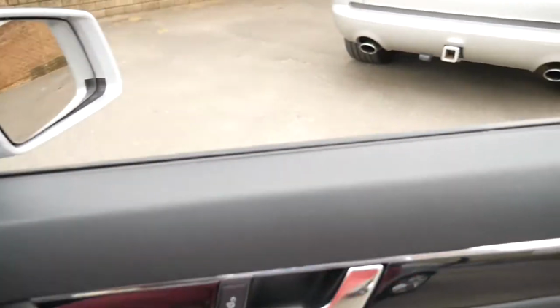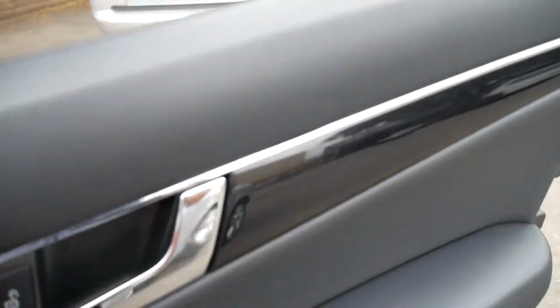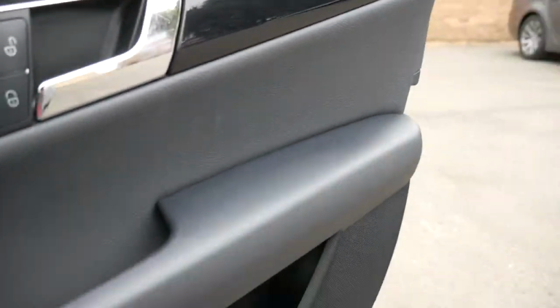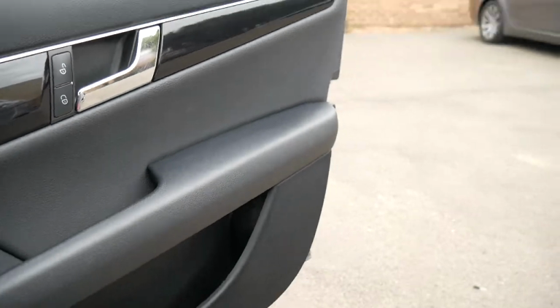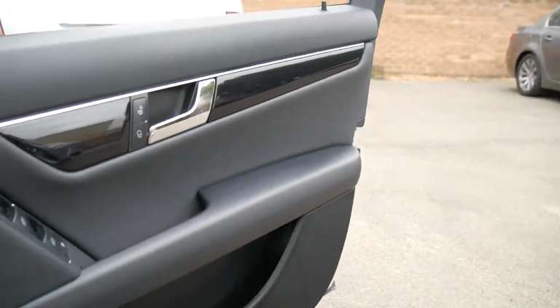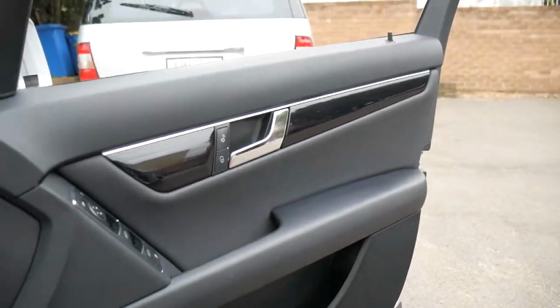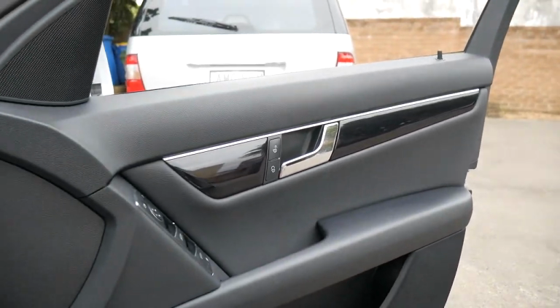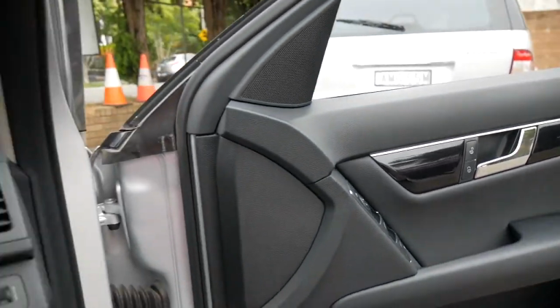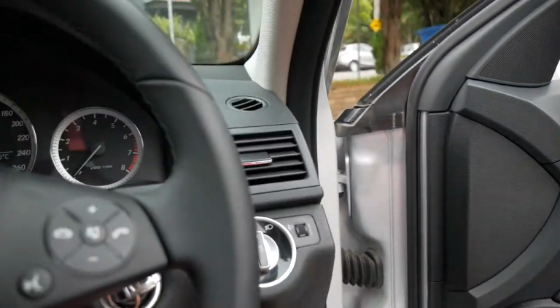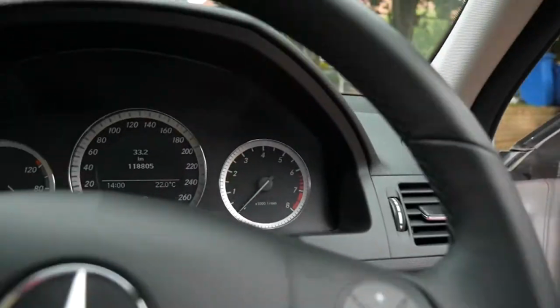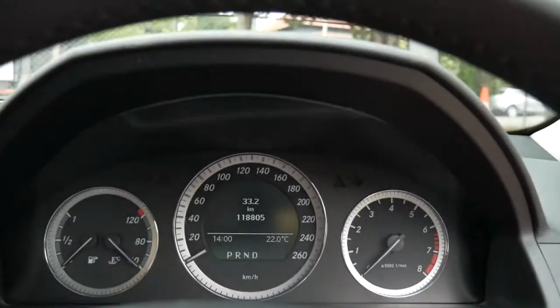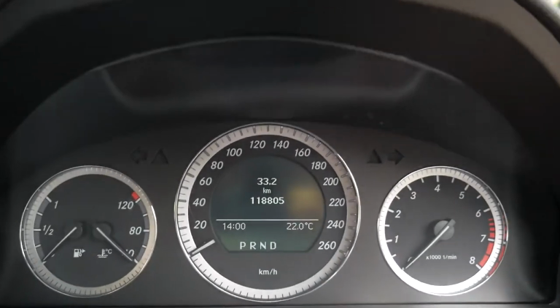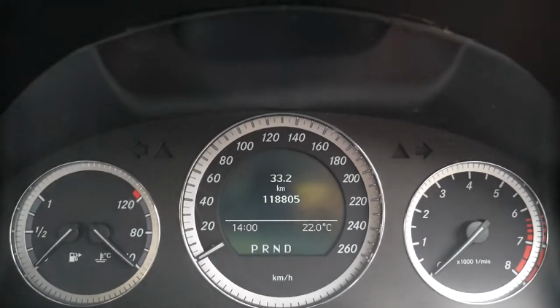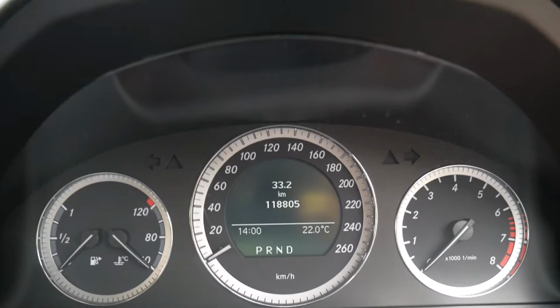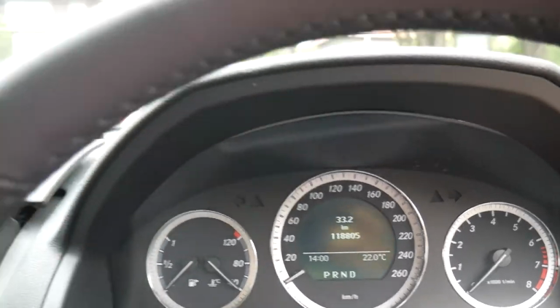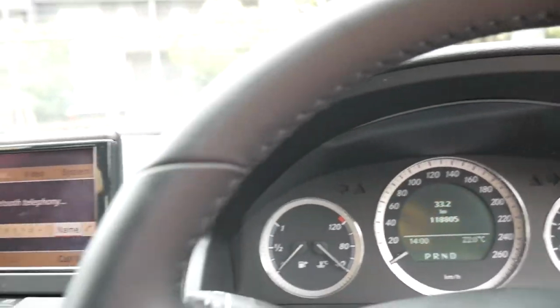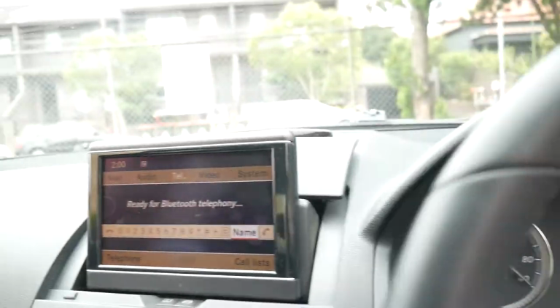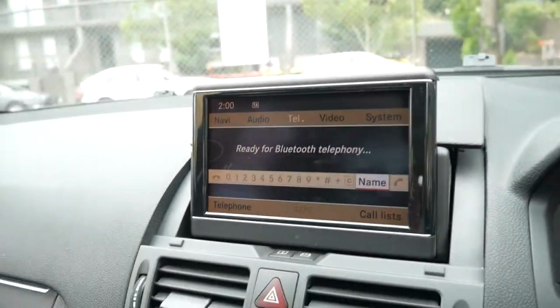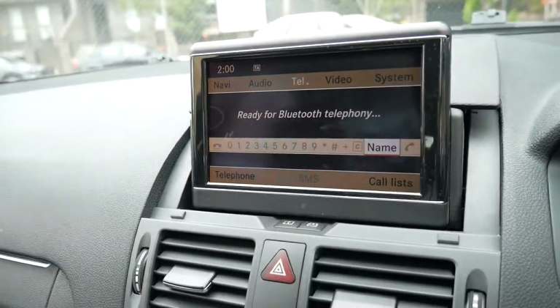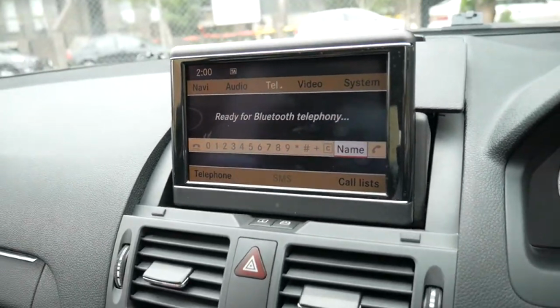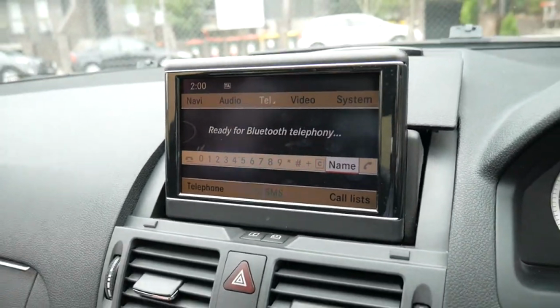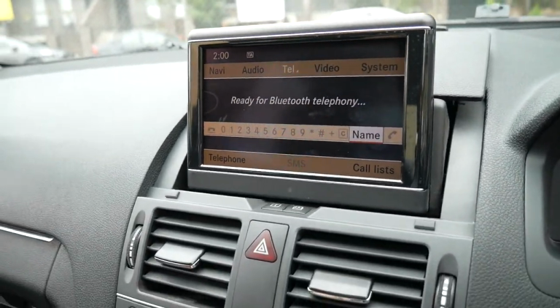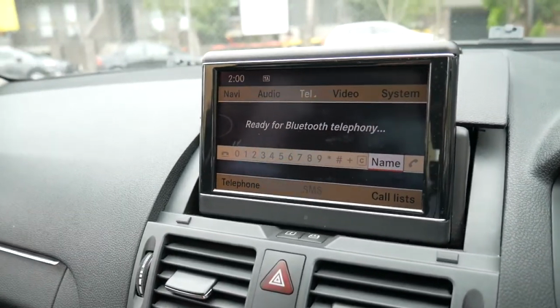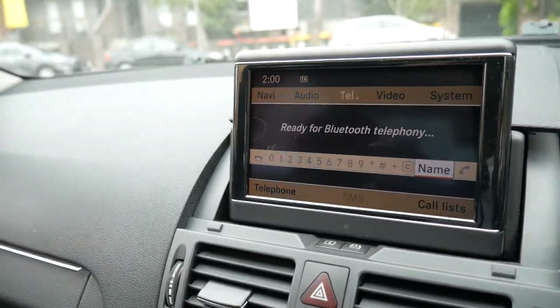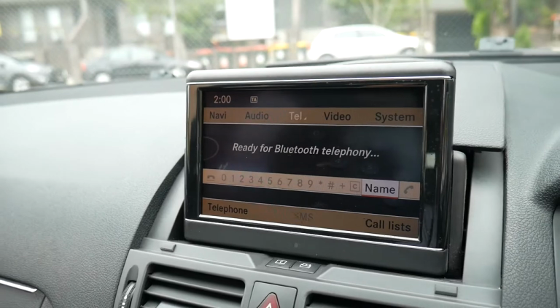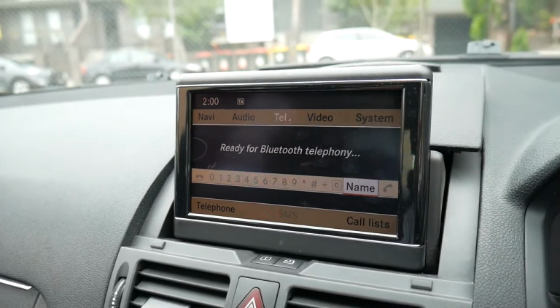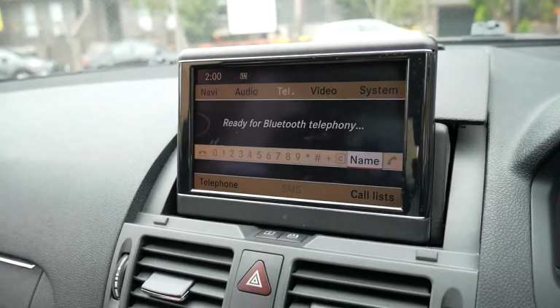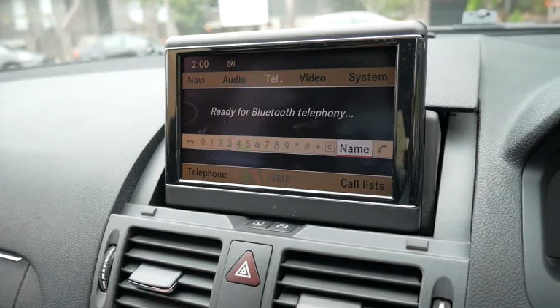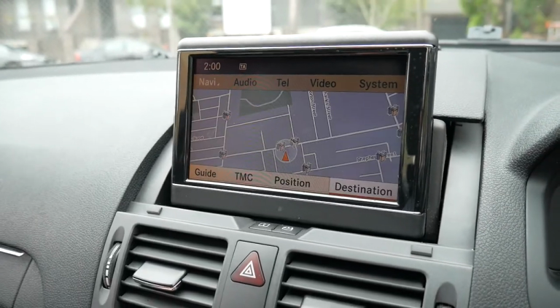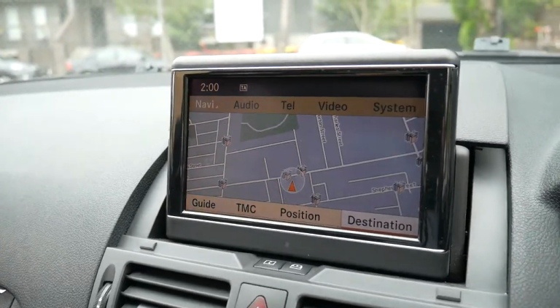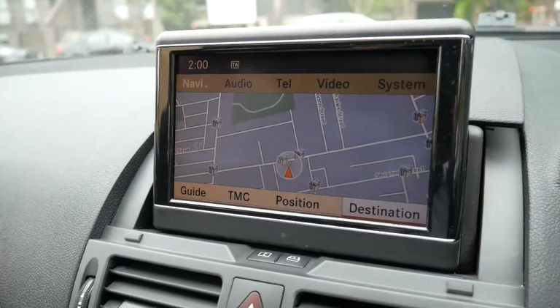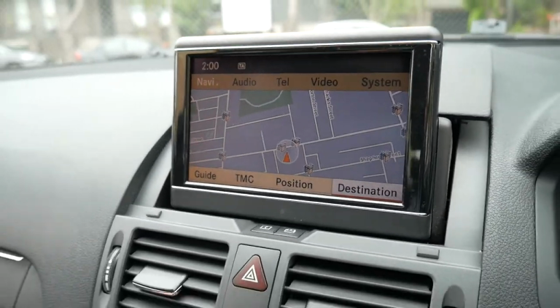It's got a very good service history and it's done 118,000 kilometres. You can see you've got the widescreen up the top here — if you press navigation you've got your mapping.